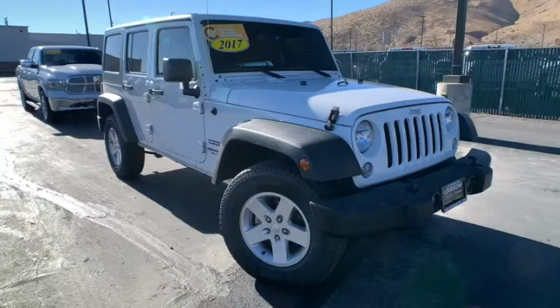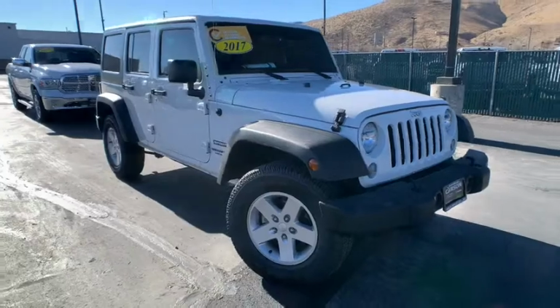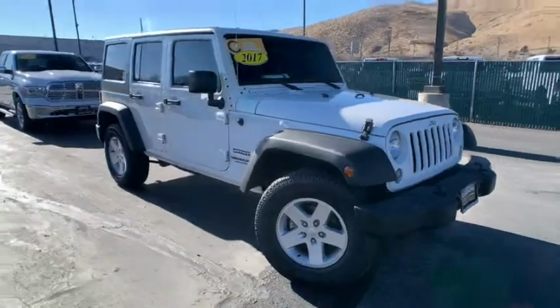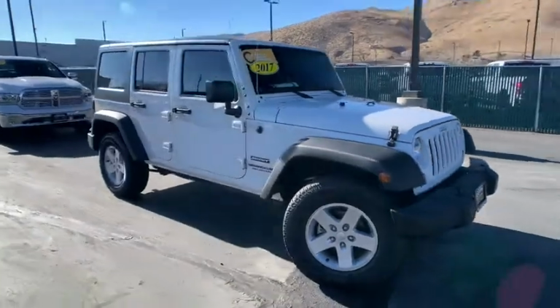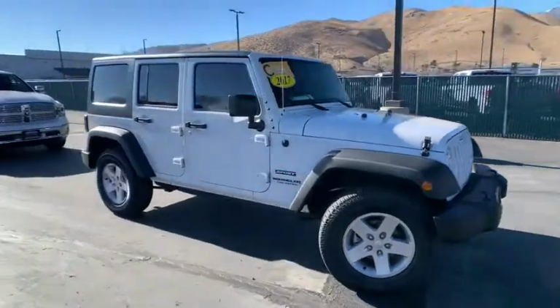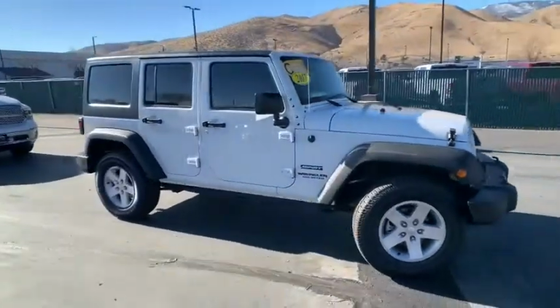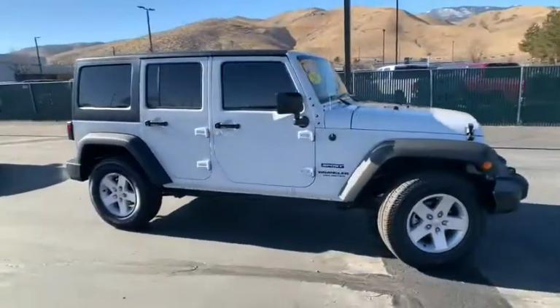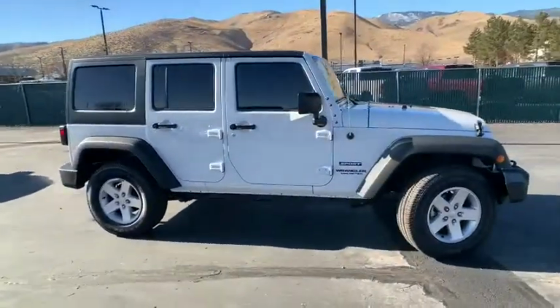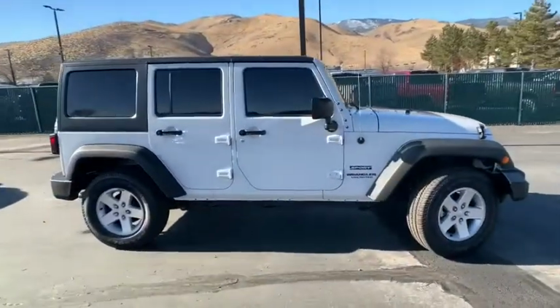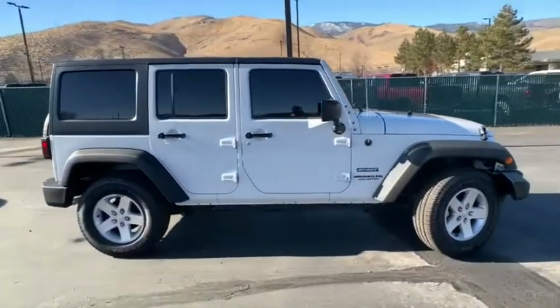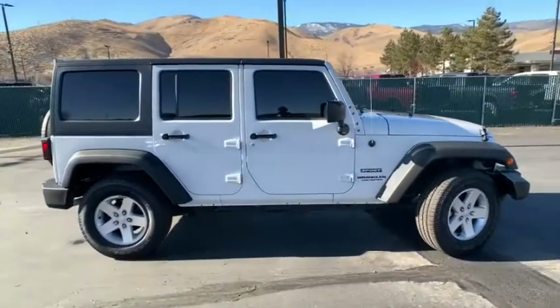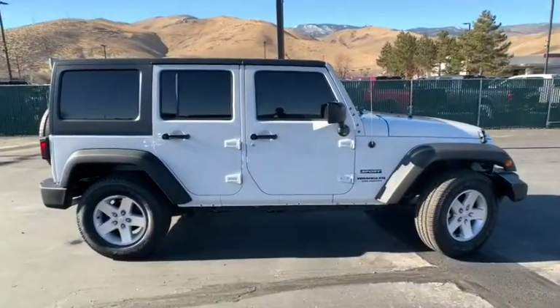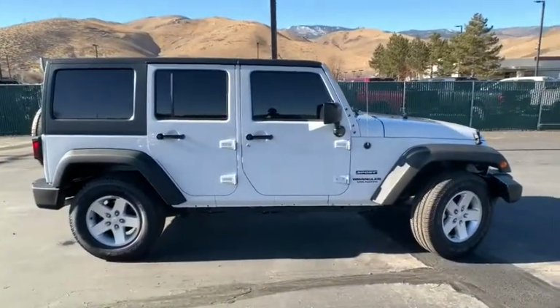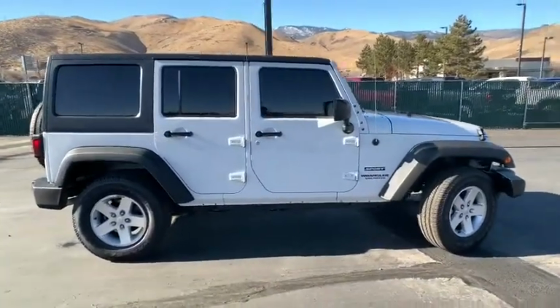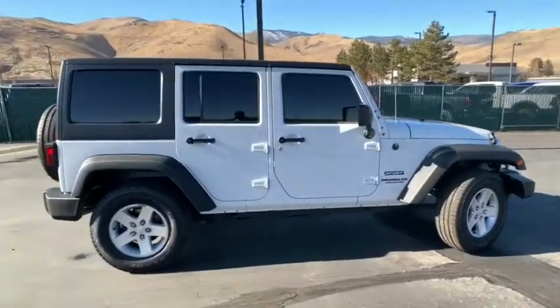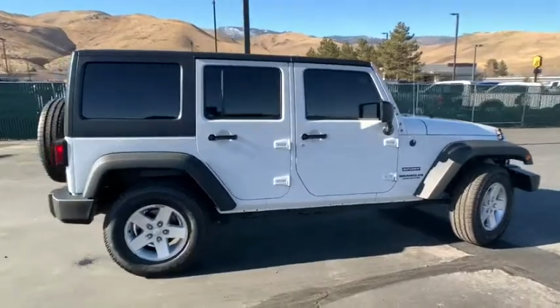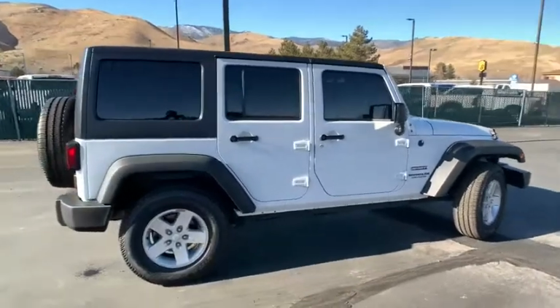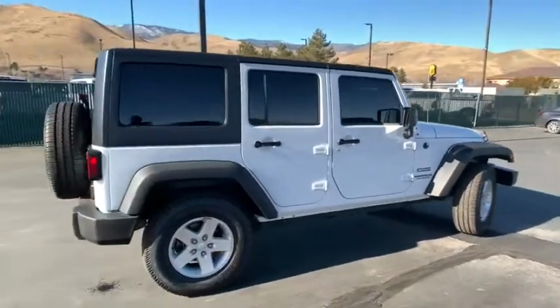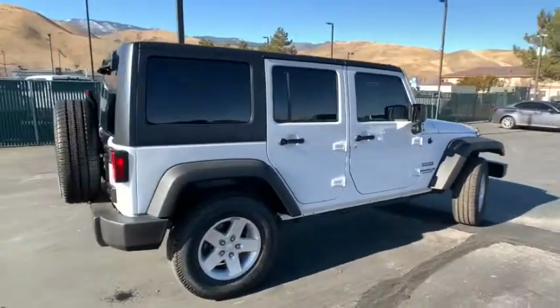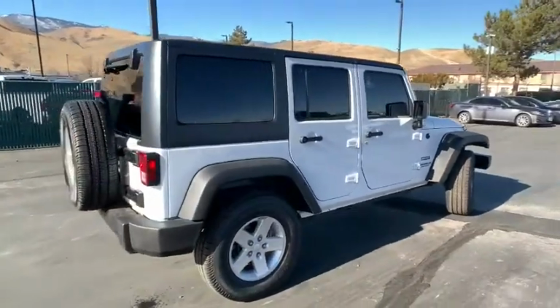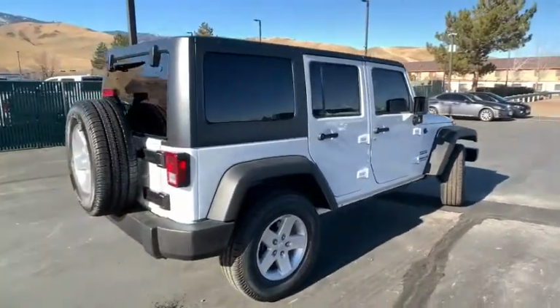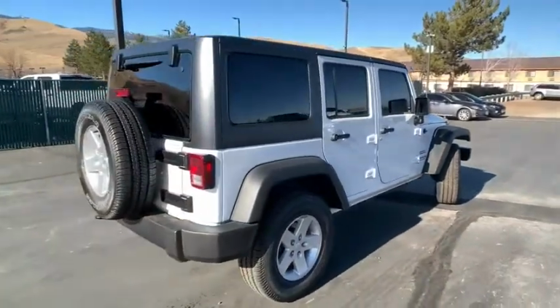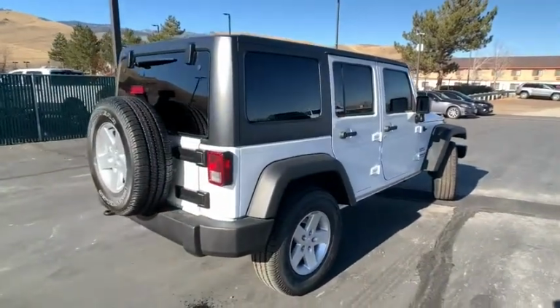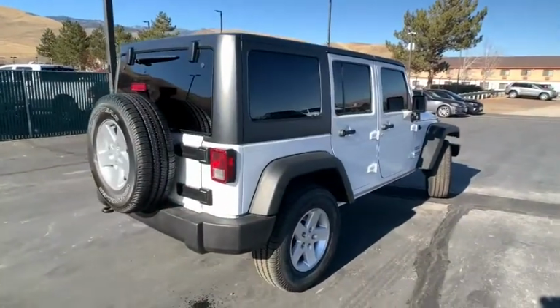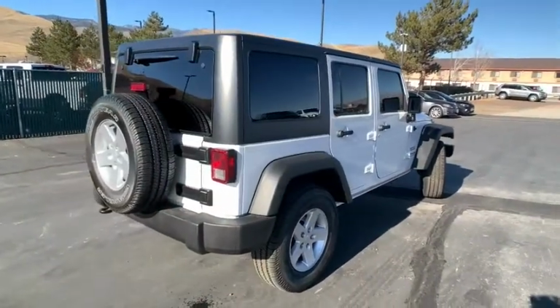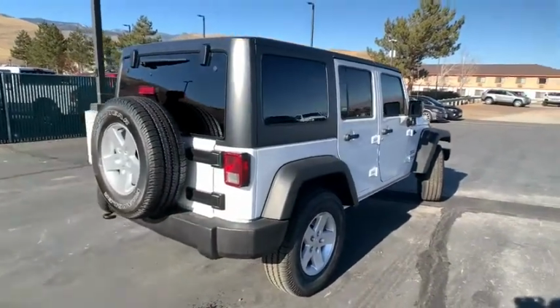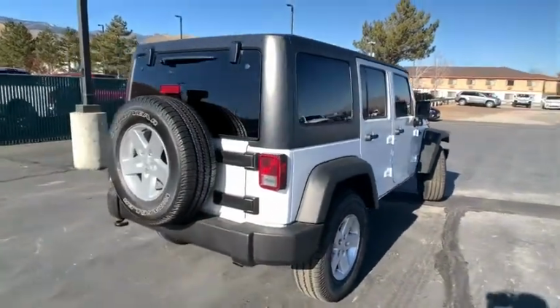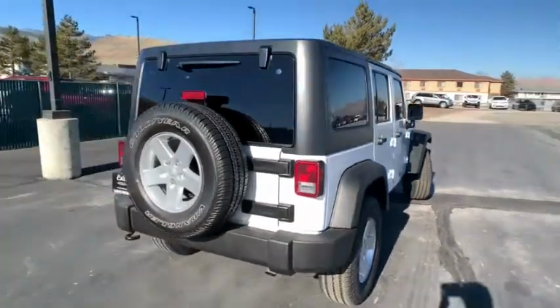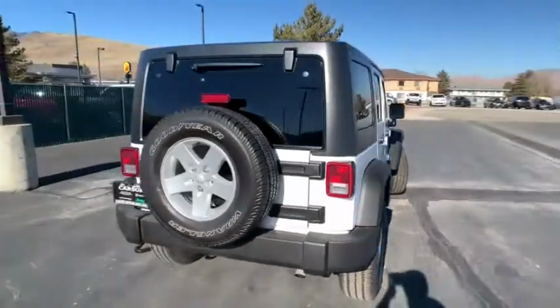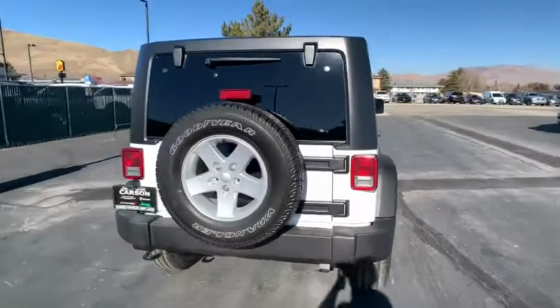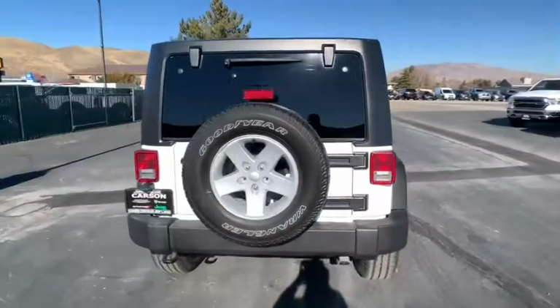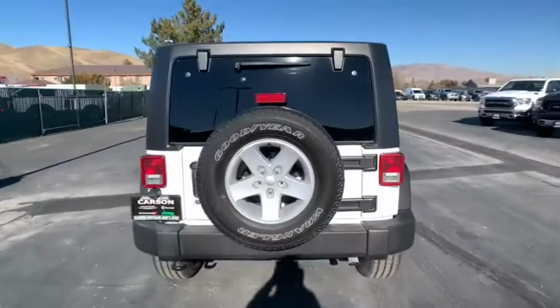Make a great choice today with the 2017 Jeep Wrangler JK. The Wrangler JK is built with adventure in mind. Its rugged style is paired perfectly with power and performance.